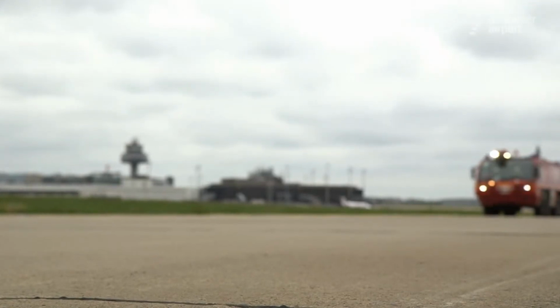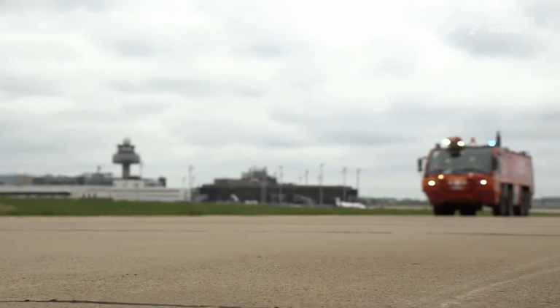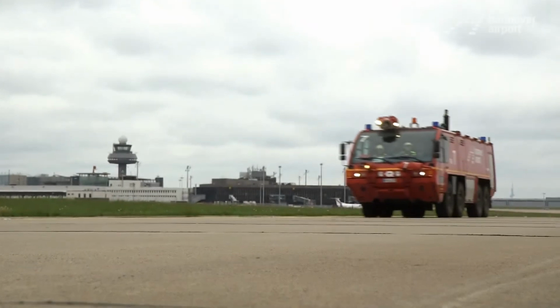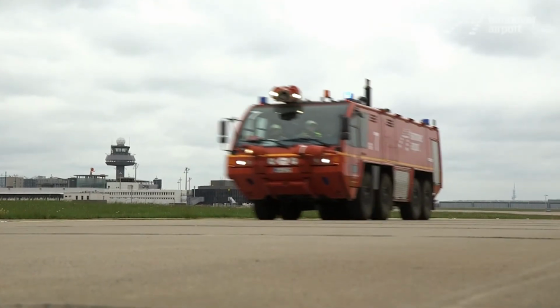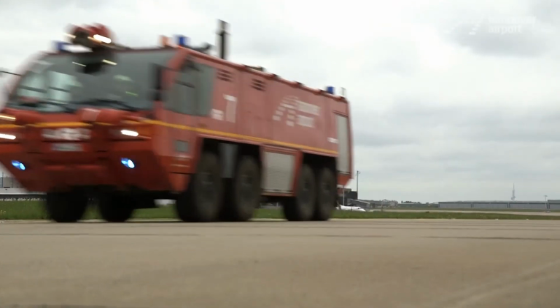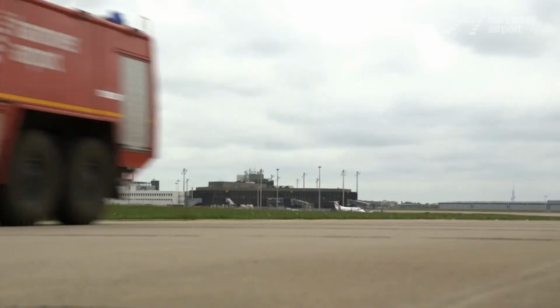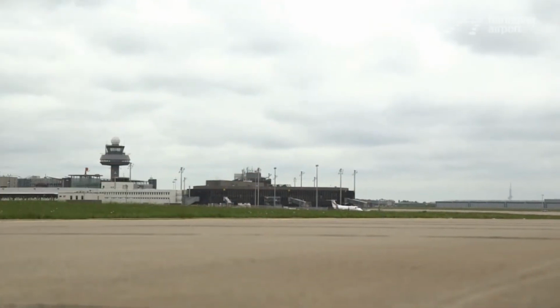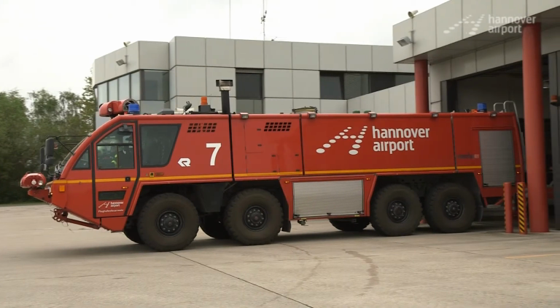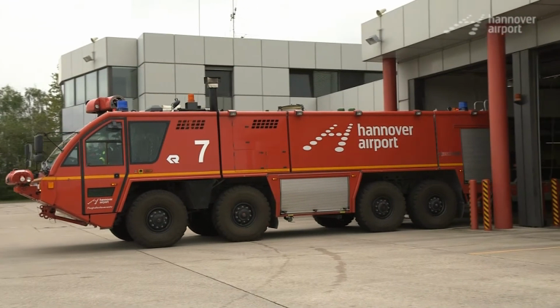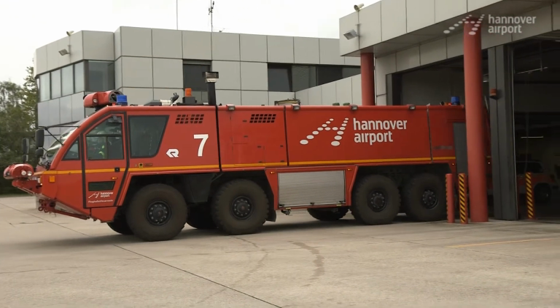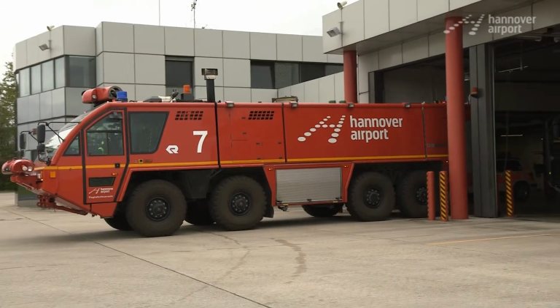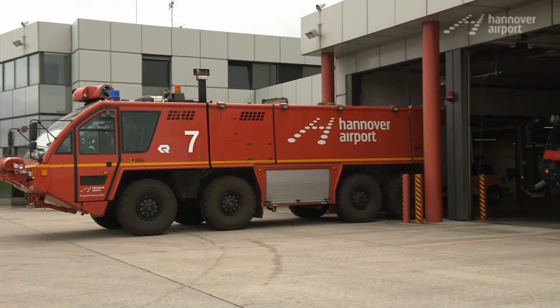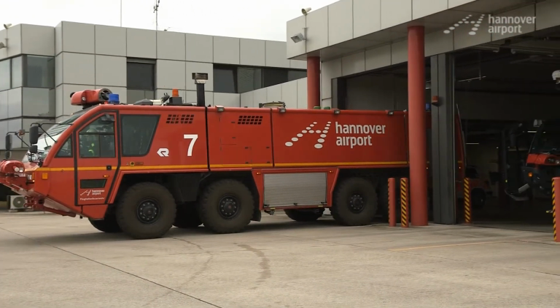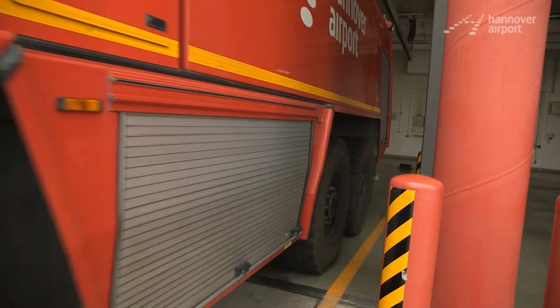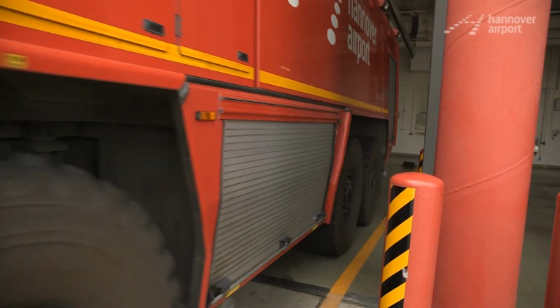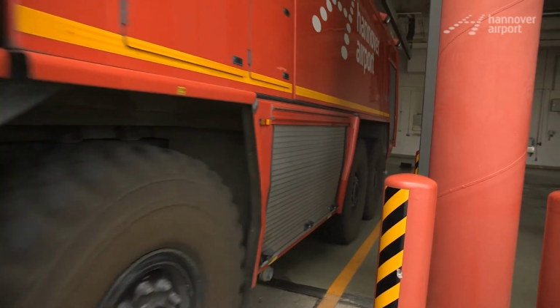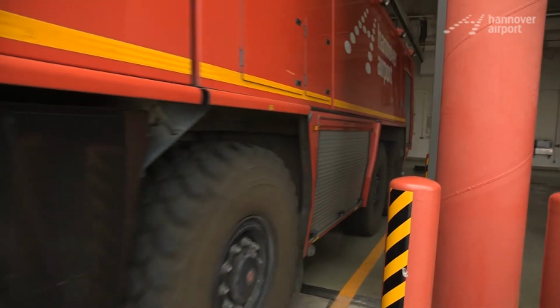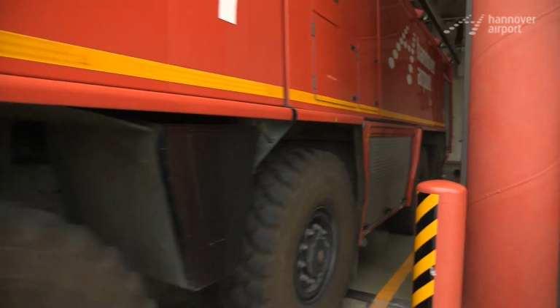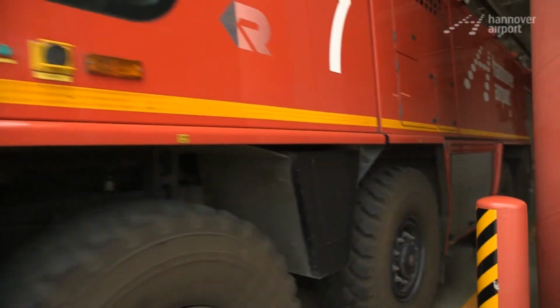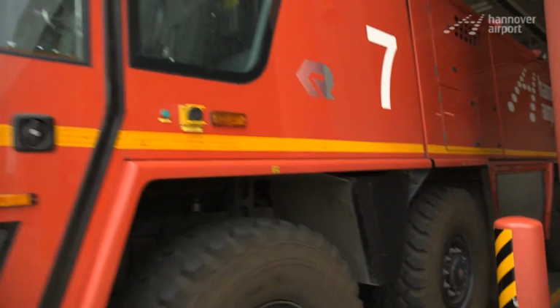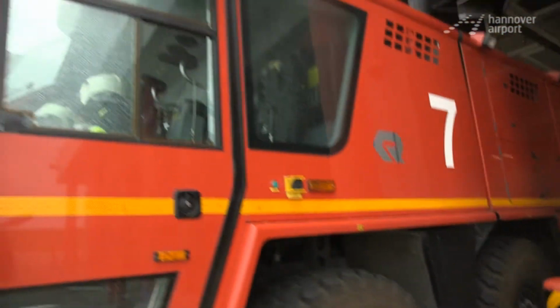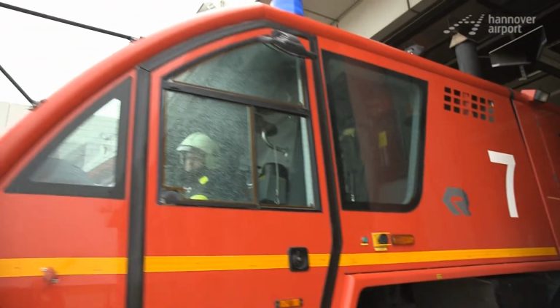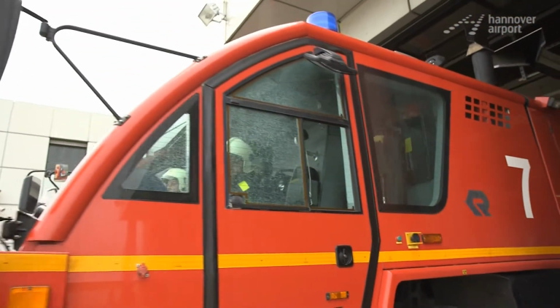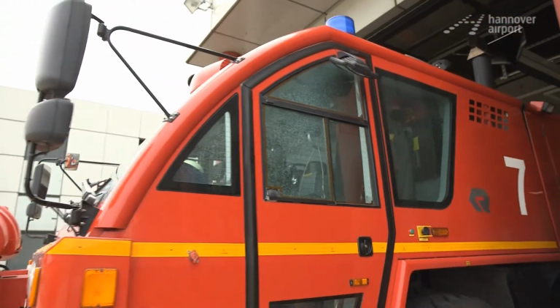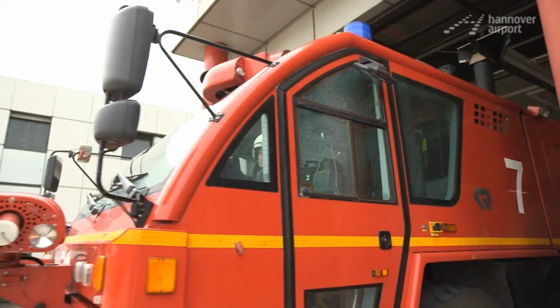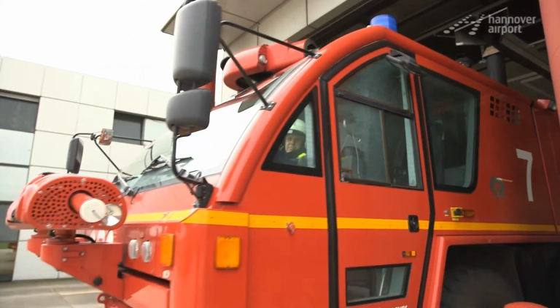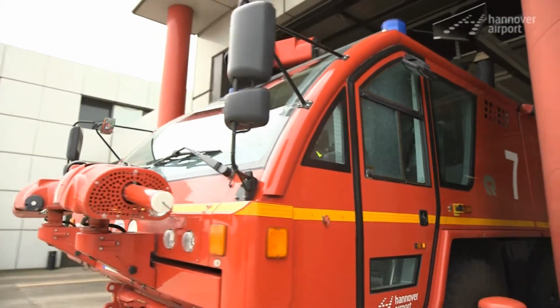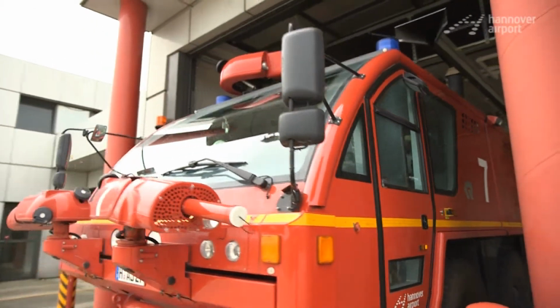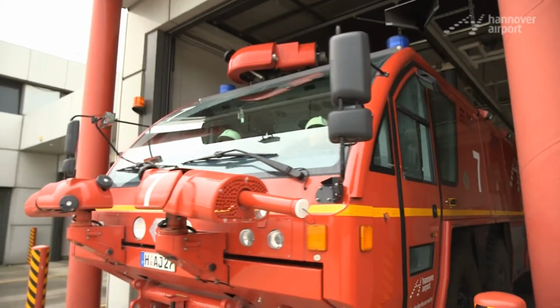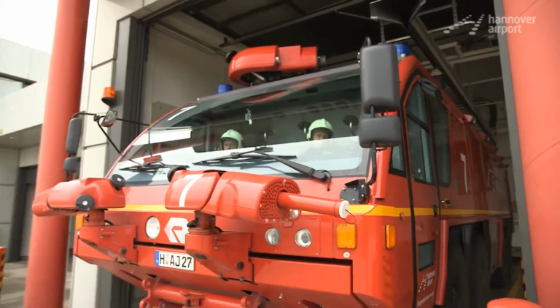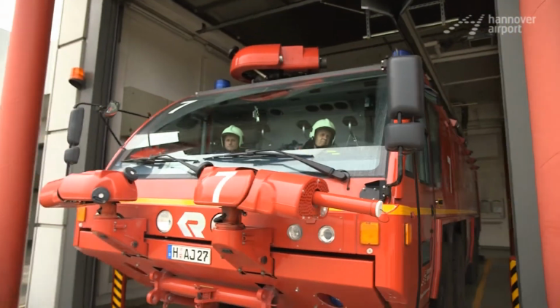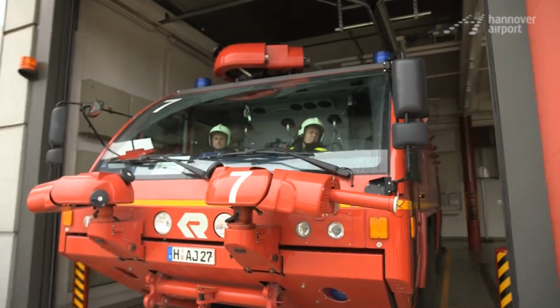After a successful drill, the crew returns to the firehouse. The last challenge of the day? Parking. We'll see you next time.